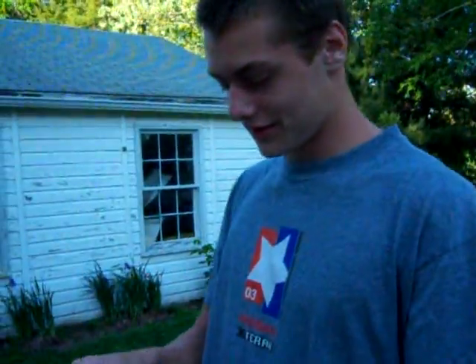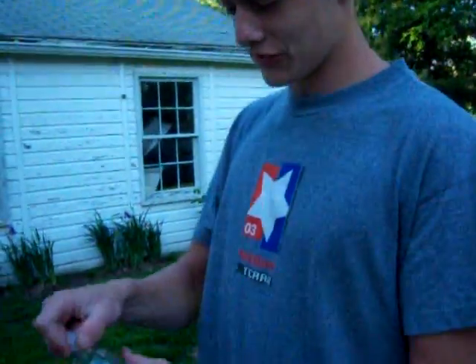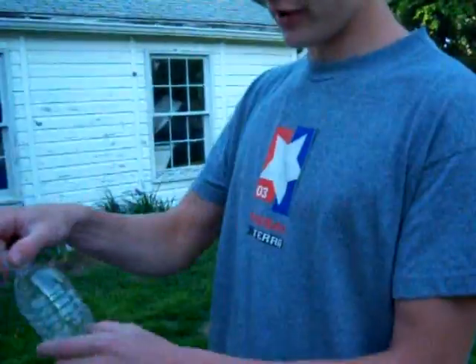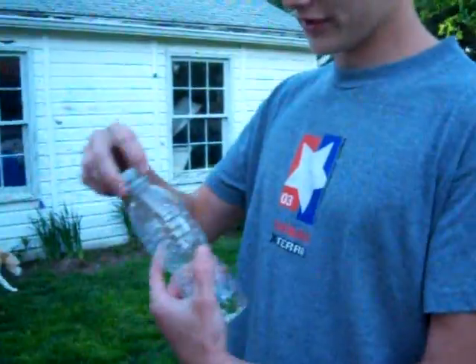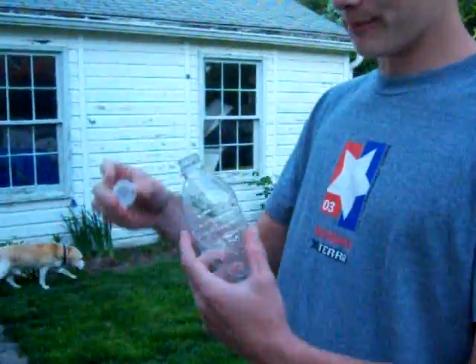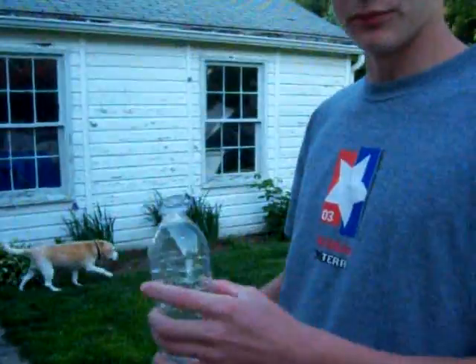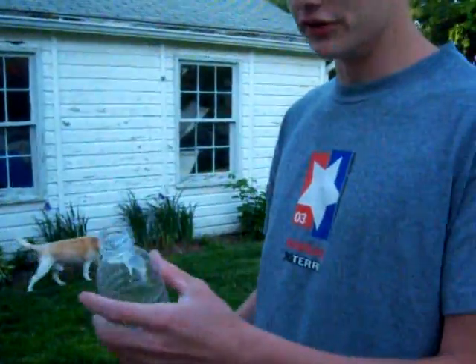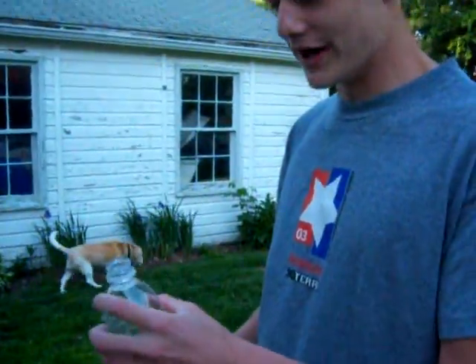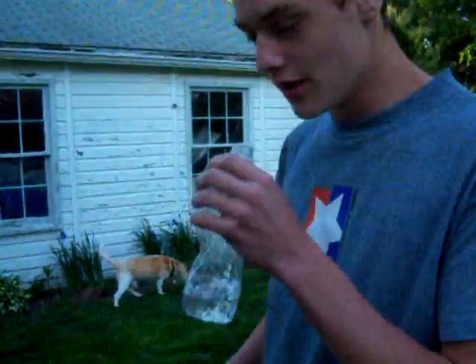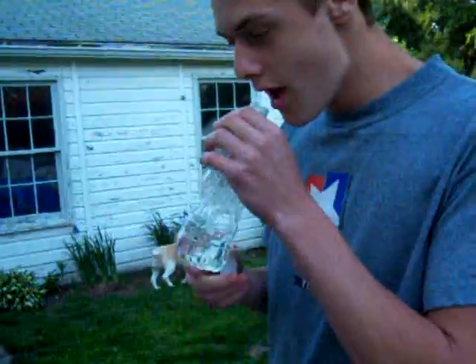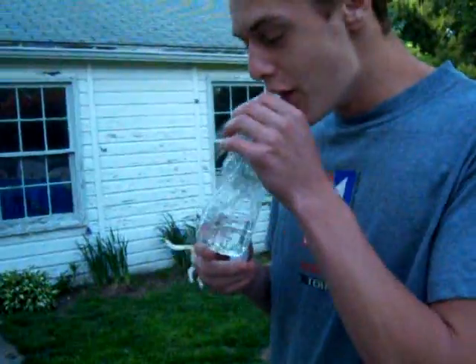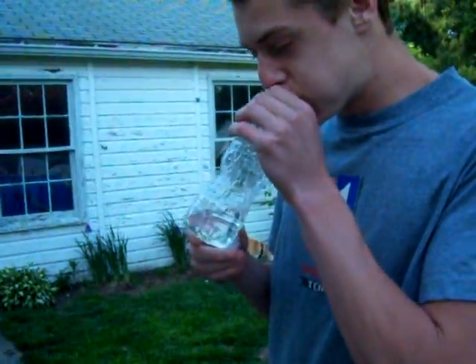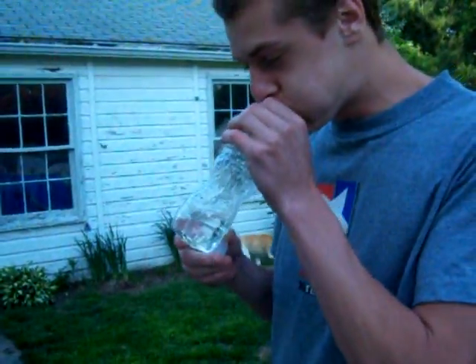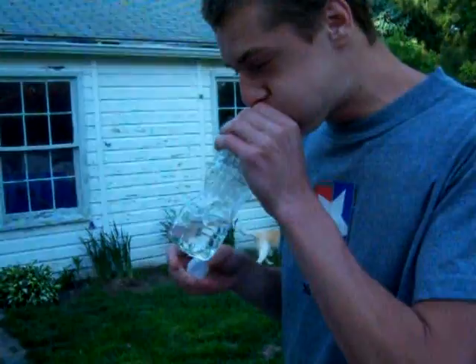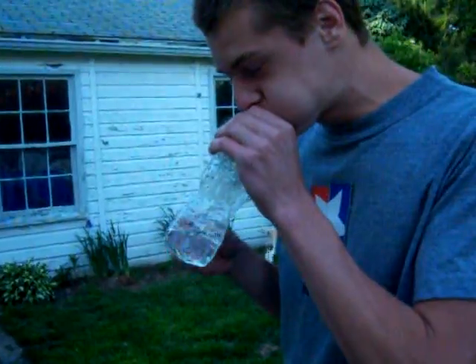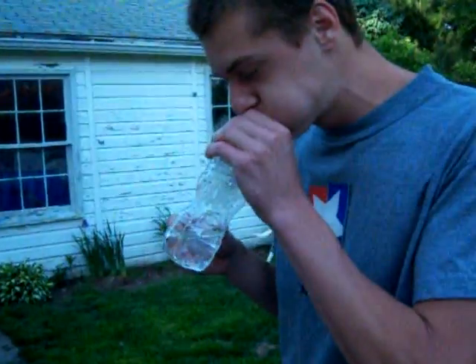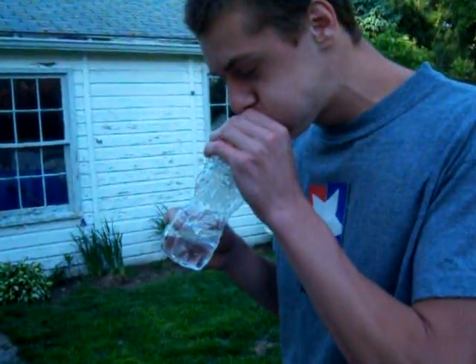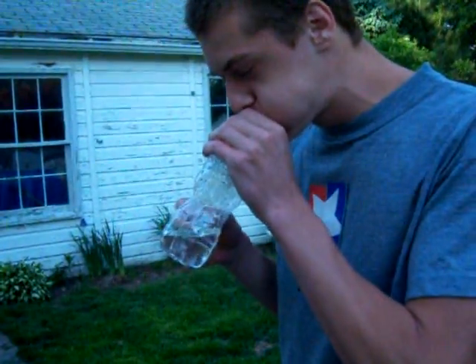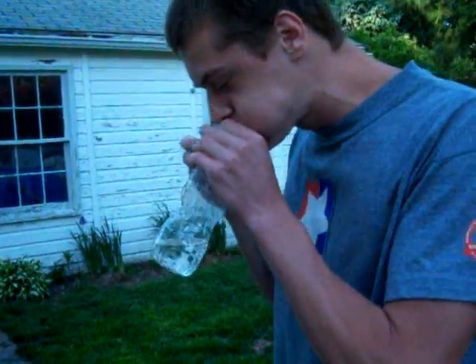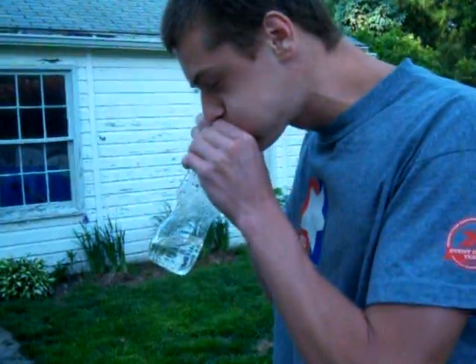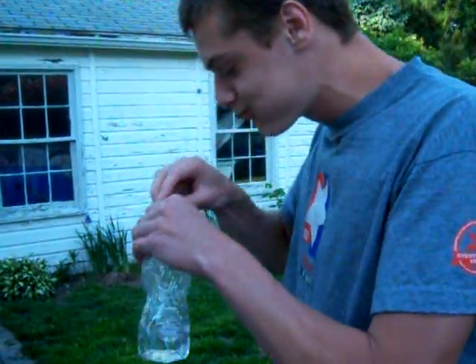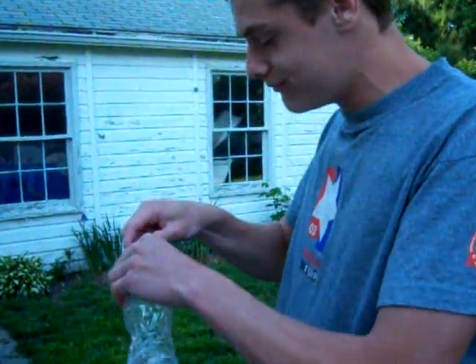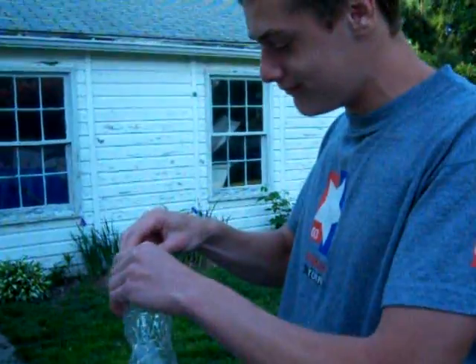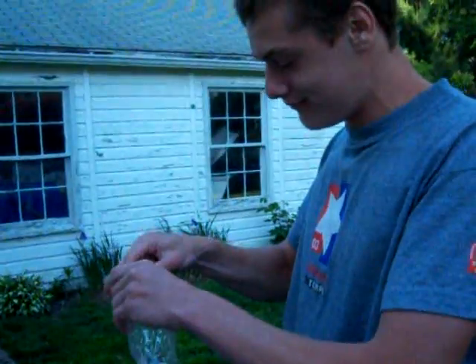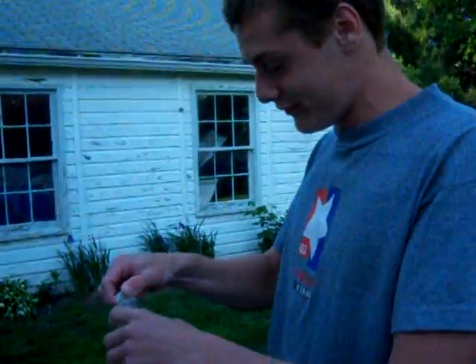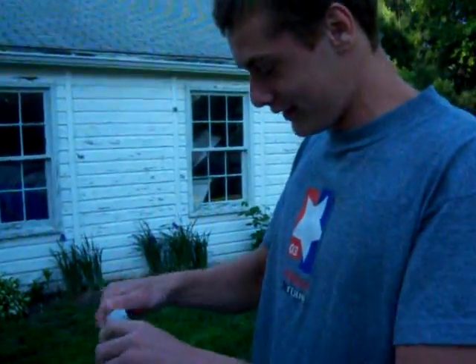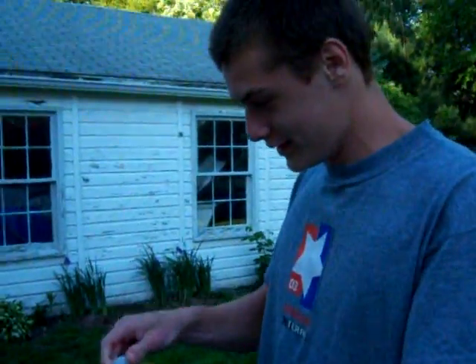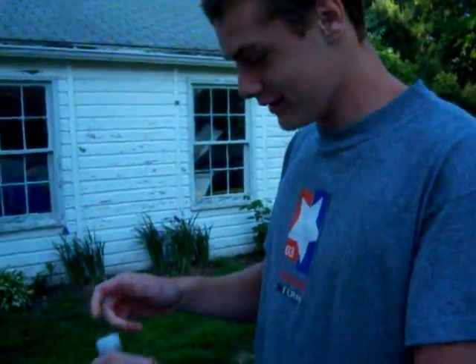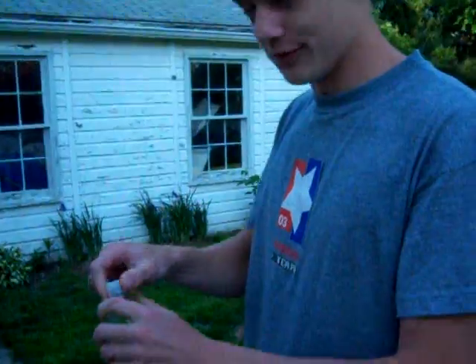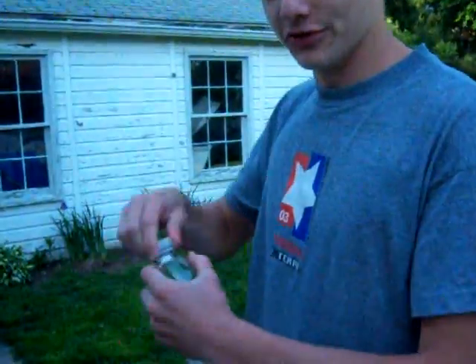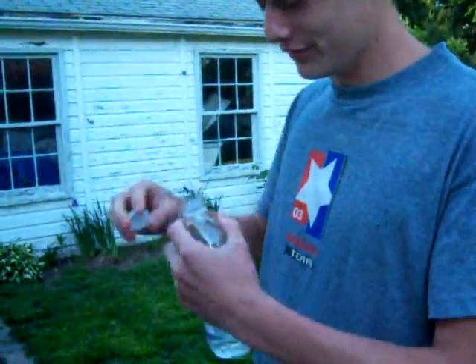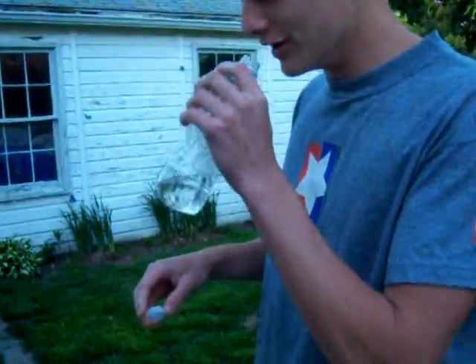So first, take off the cap and breathe into the bottle. If that wasn't a good one, I'll do it again.